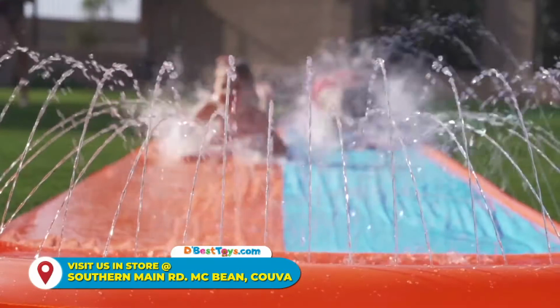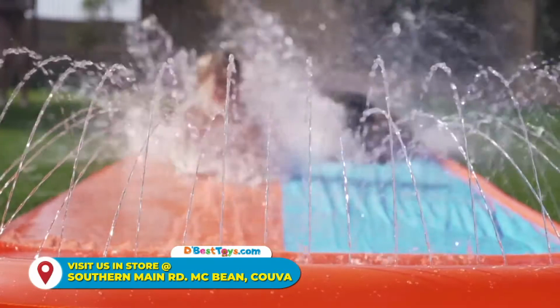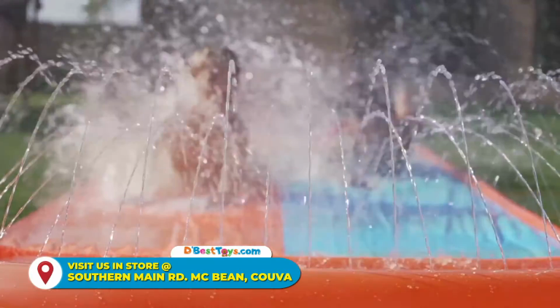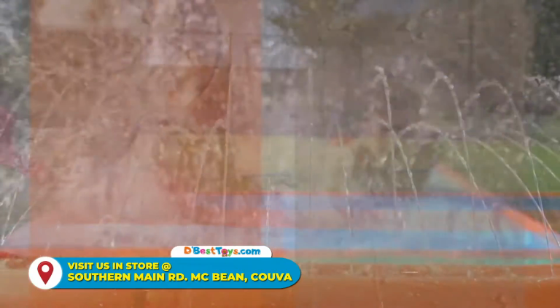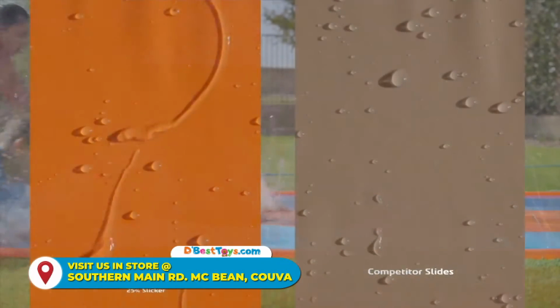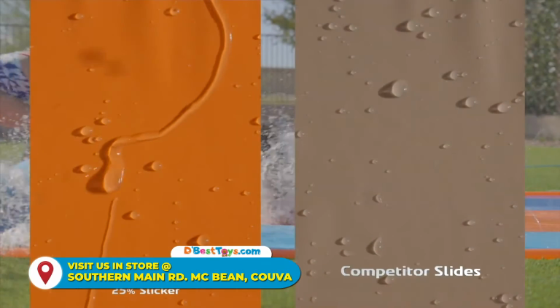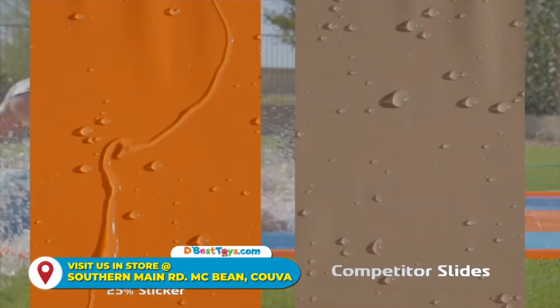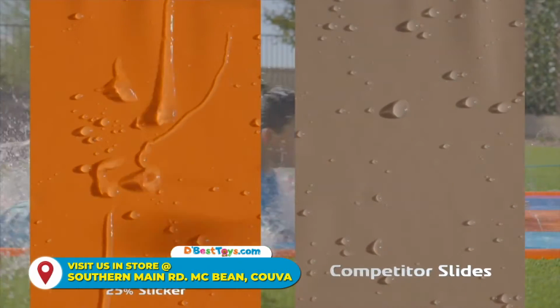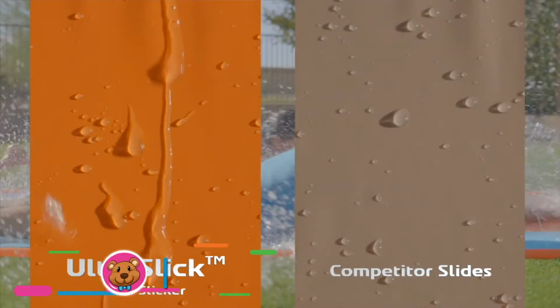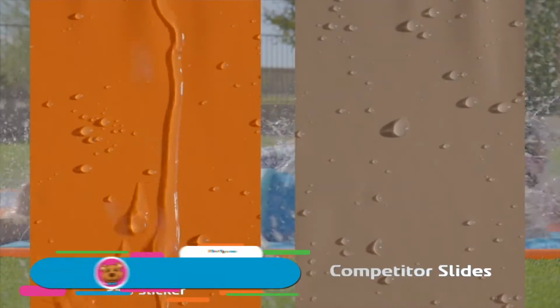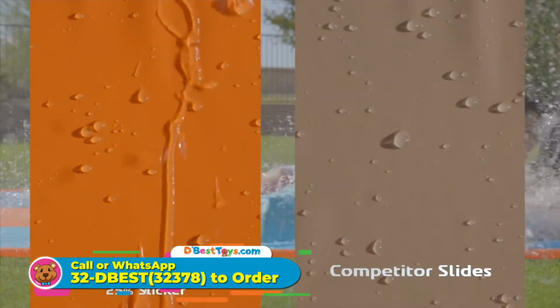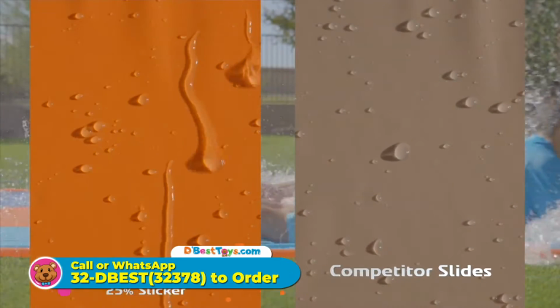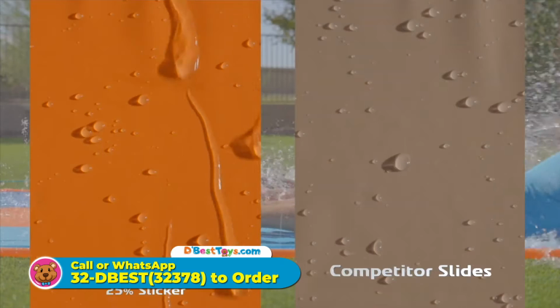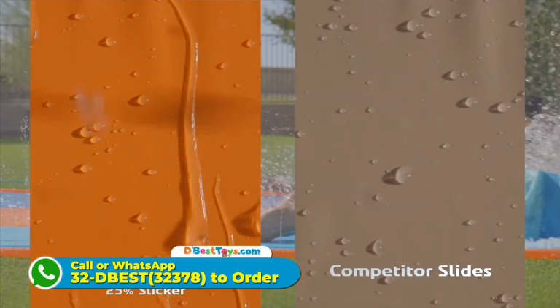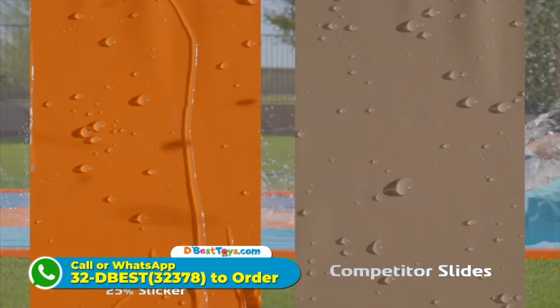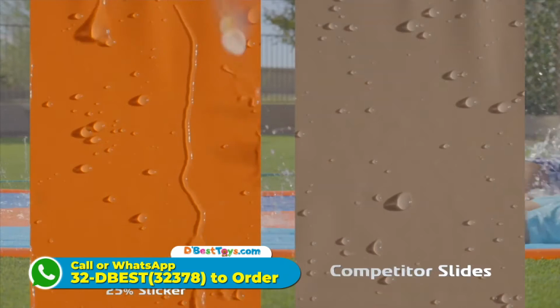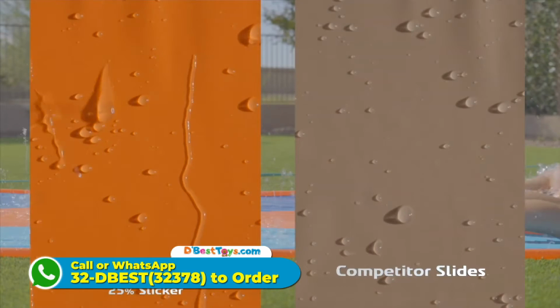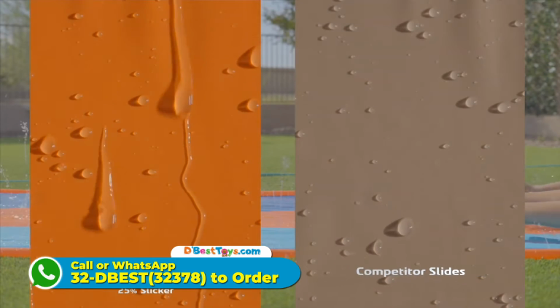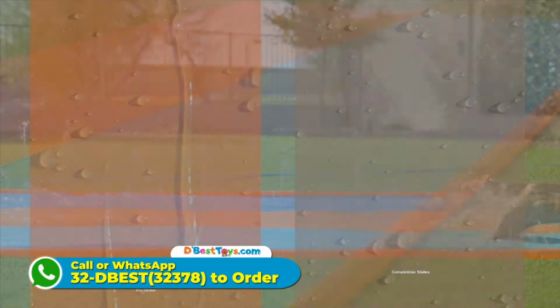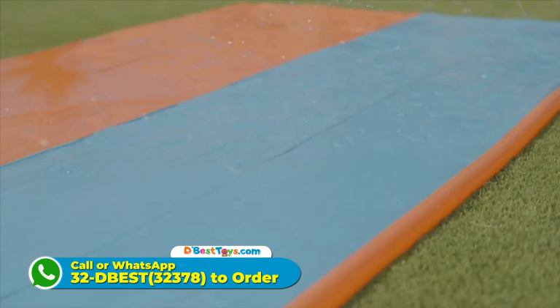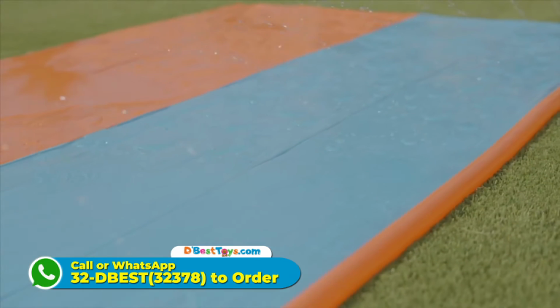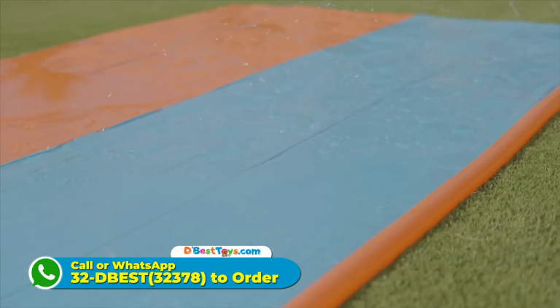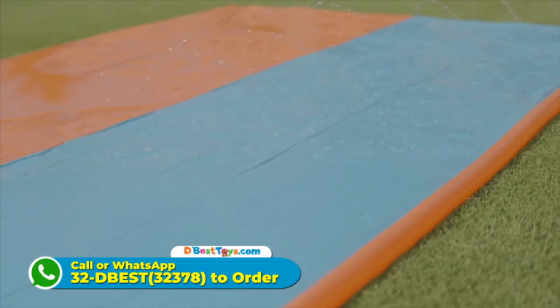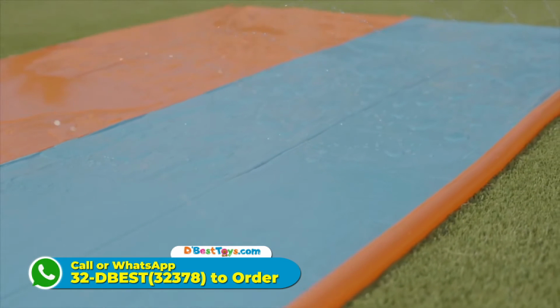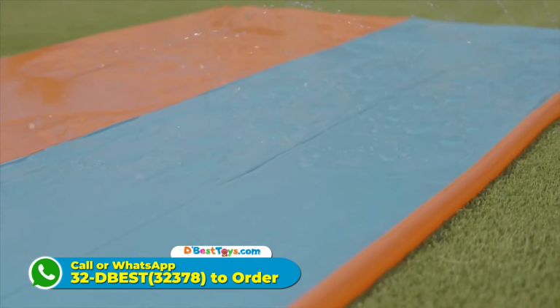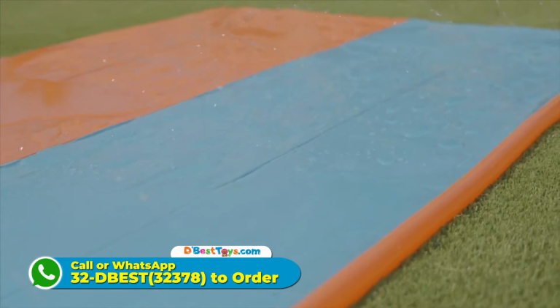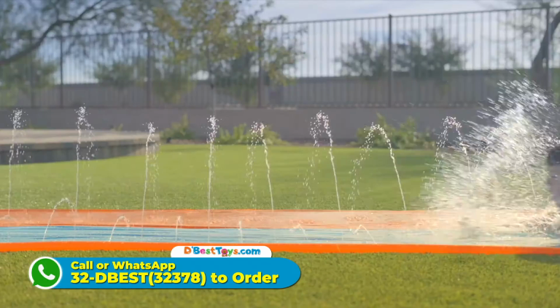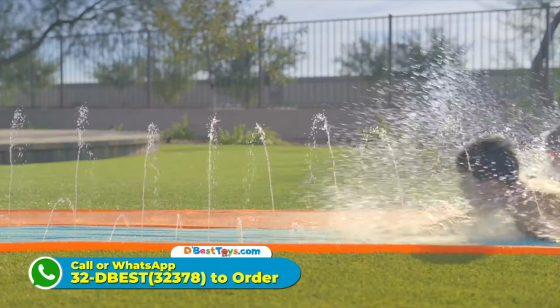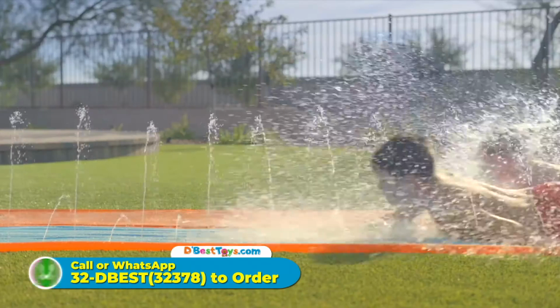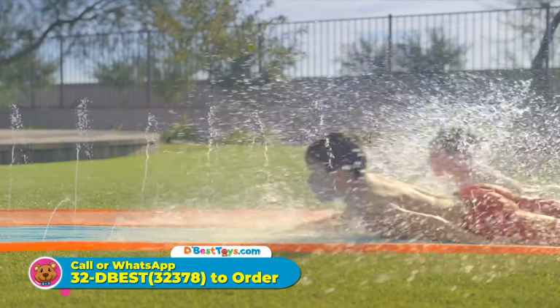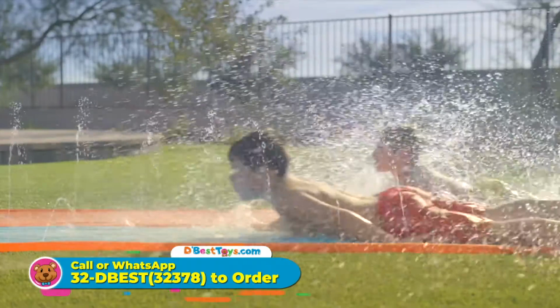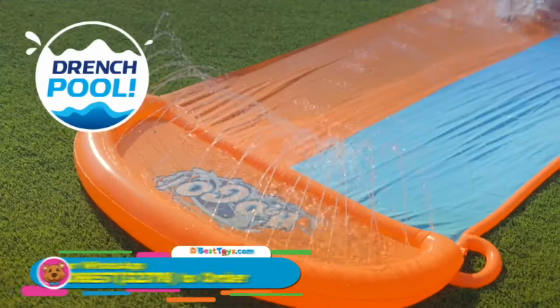The specially formulated Ultra Slick PVC offers a 25% slicker, faster sliding surface. Slide lanes are made of Ultra Slick PVC for more slip and less grip, delivering a faster ride.